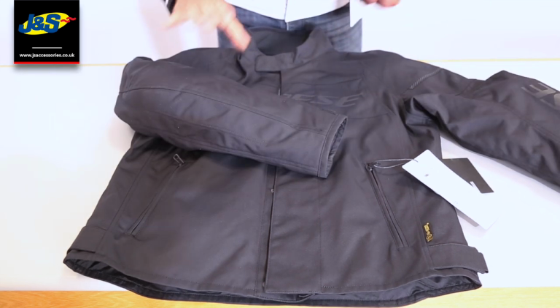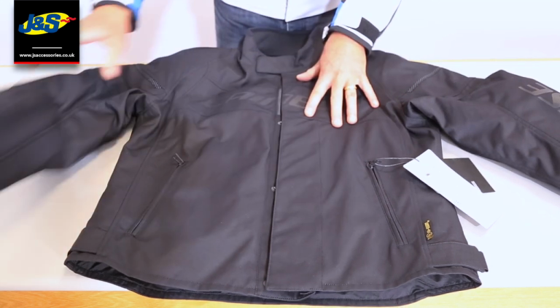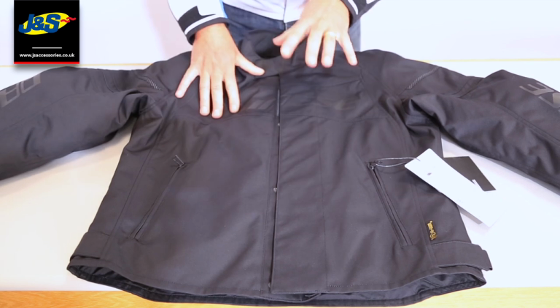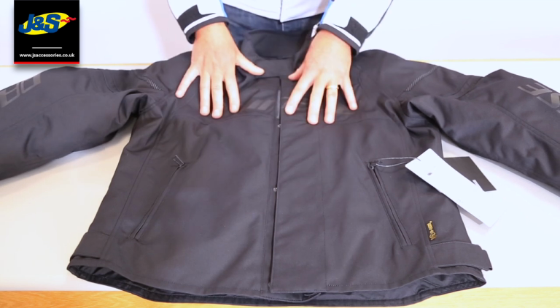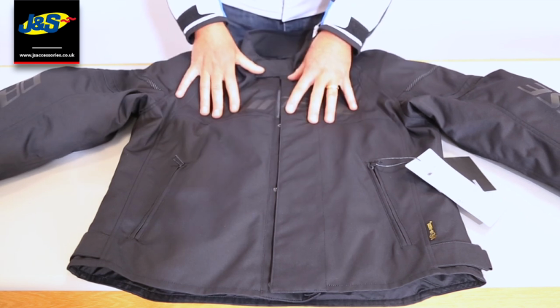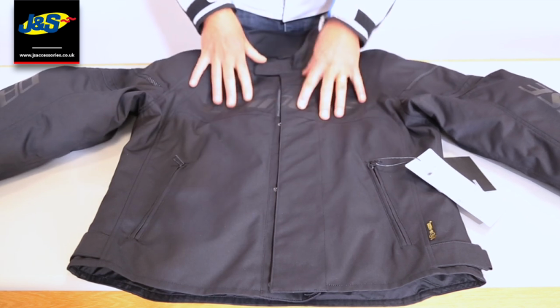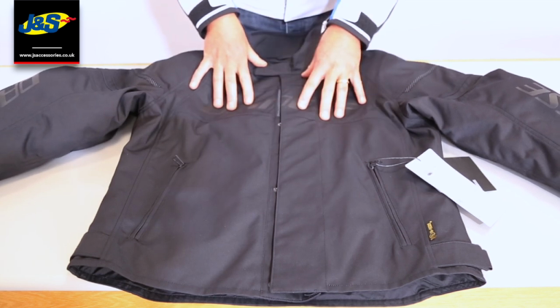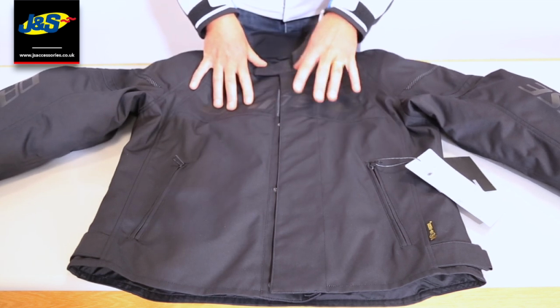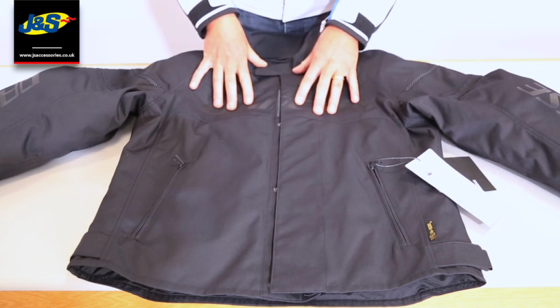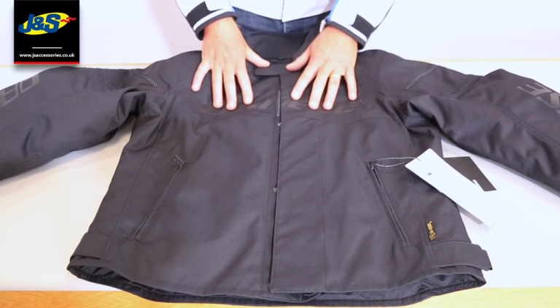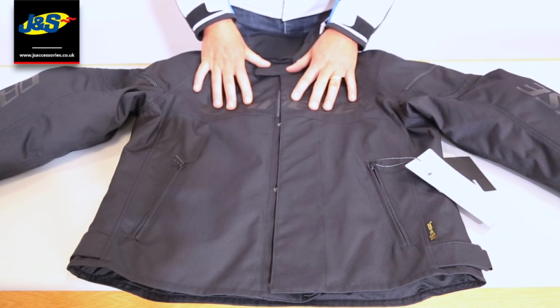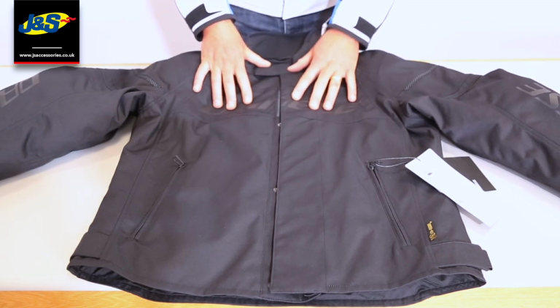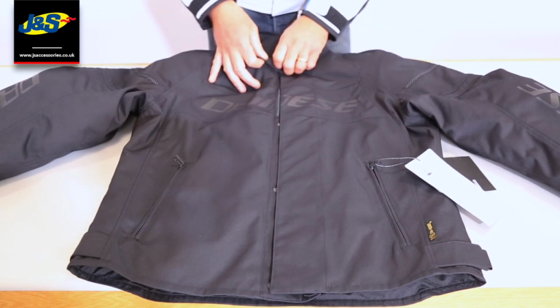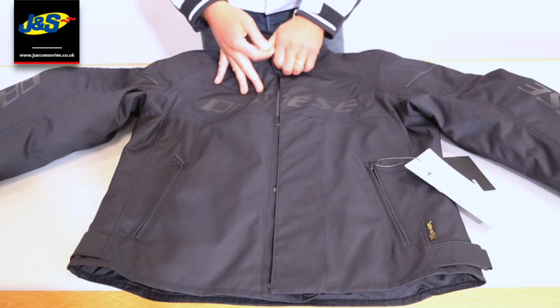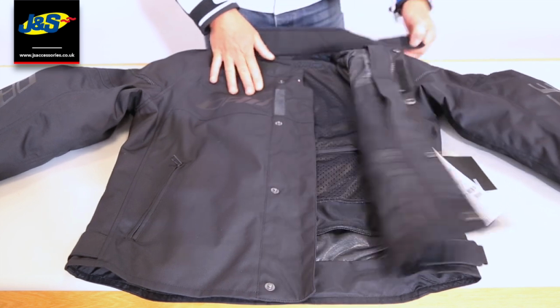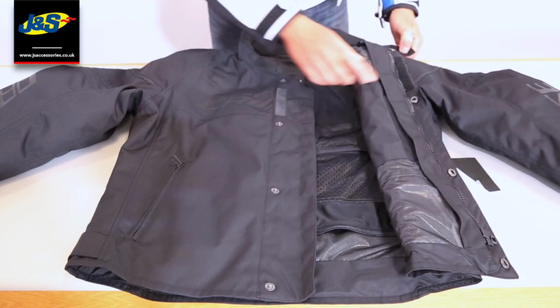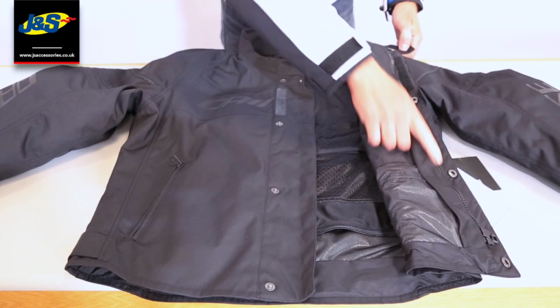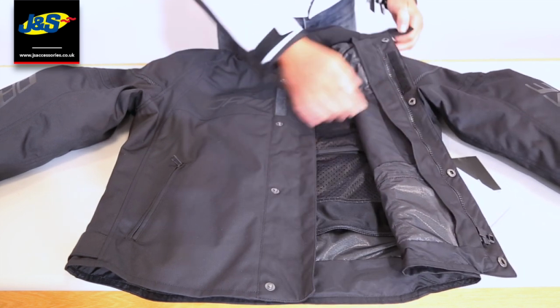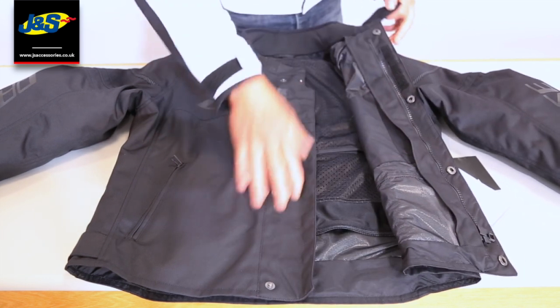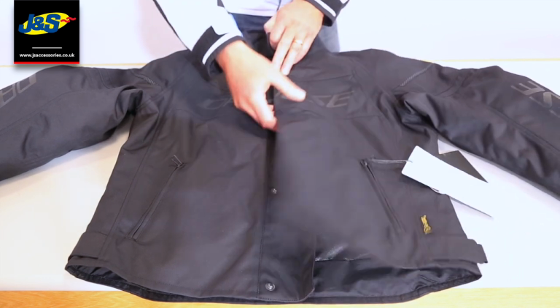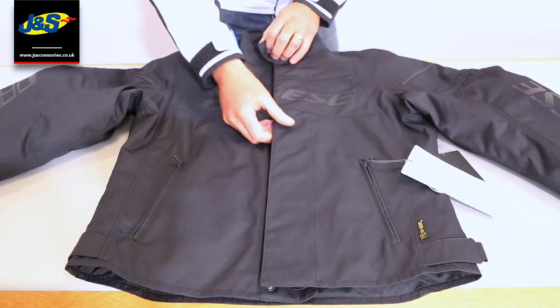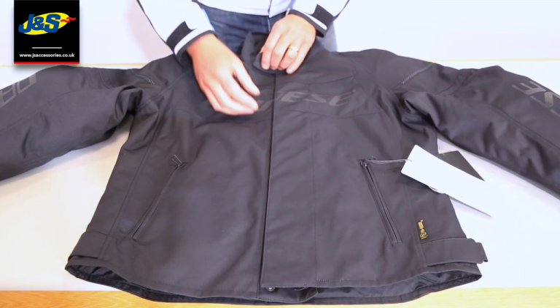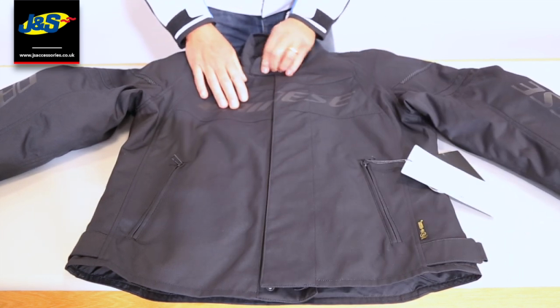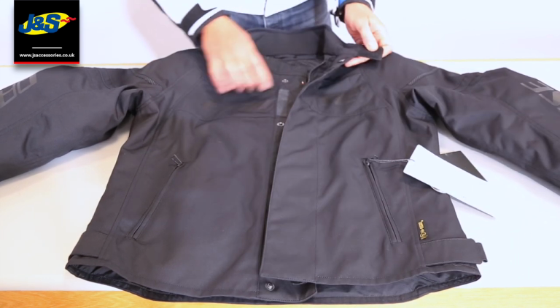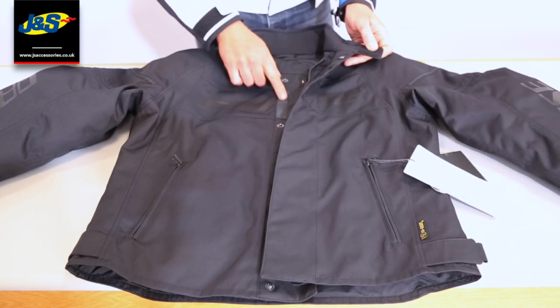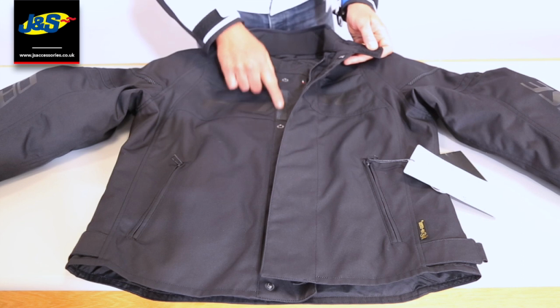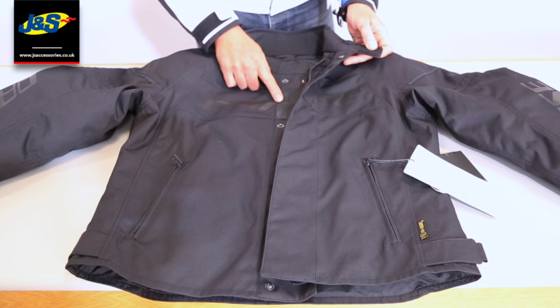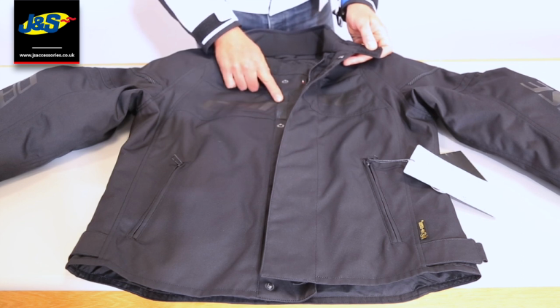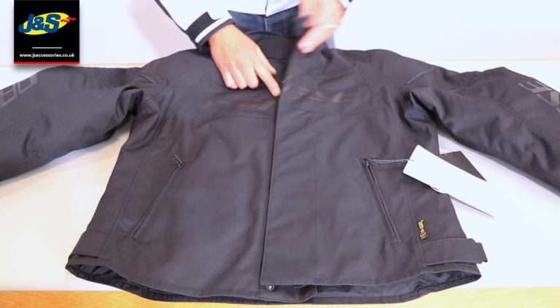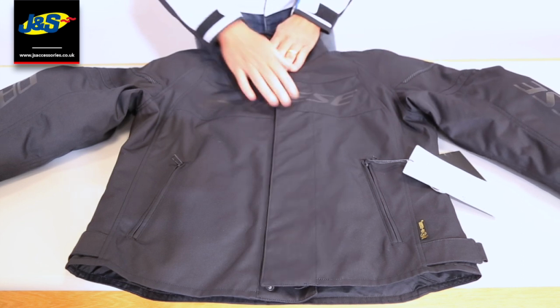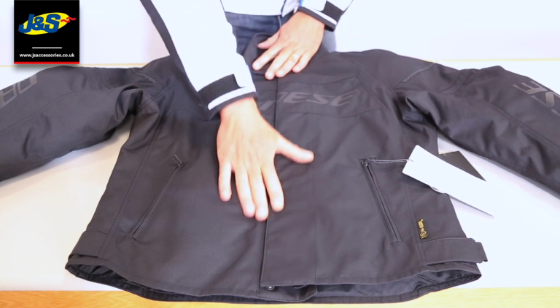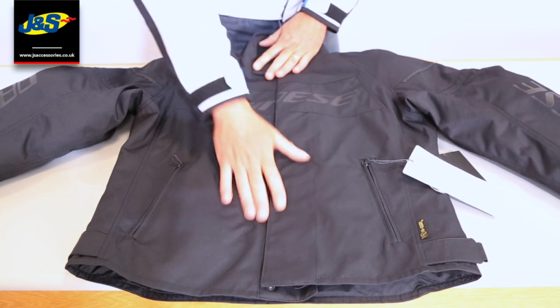It's Category CE 2 approved. Simple zip fastening with poppers and then Velcro at the top and just on the chest there as well, just to seal the jacket up.